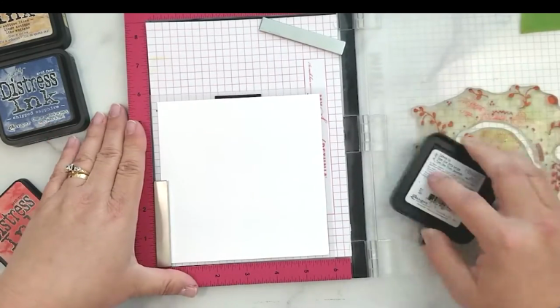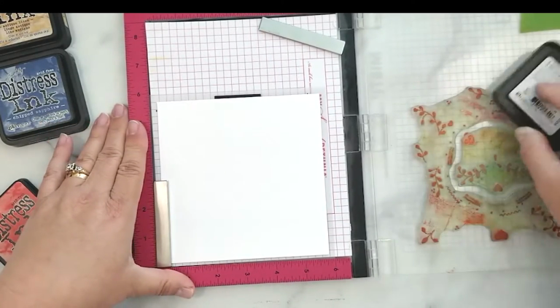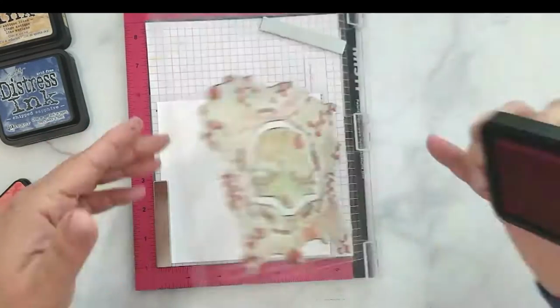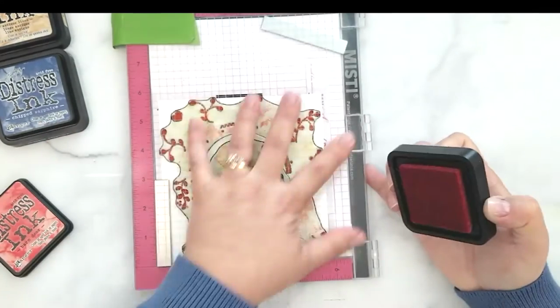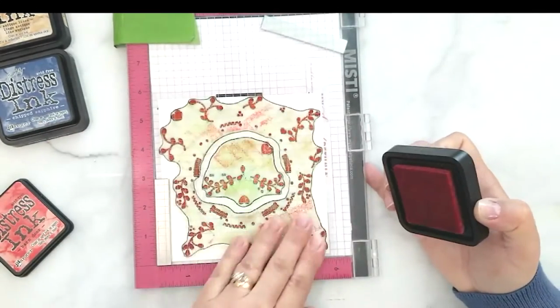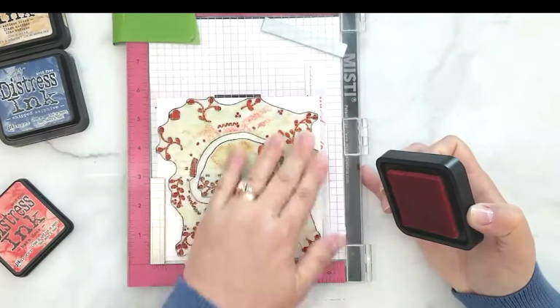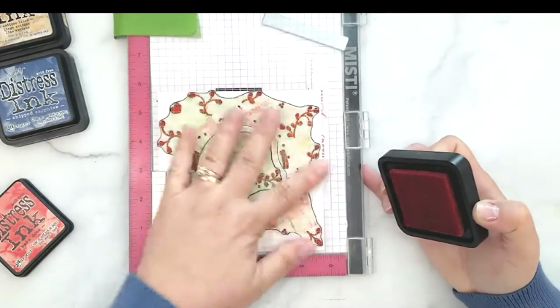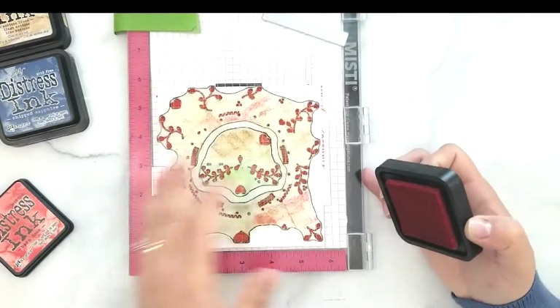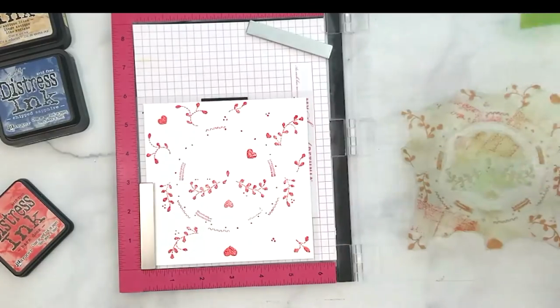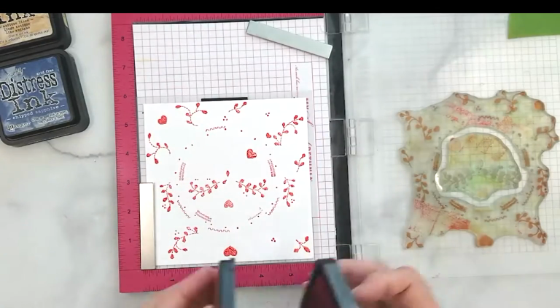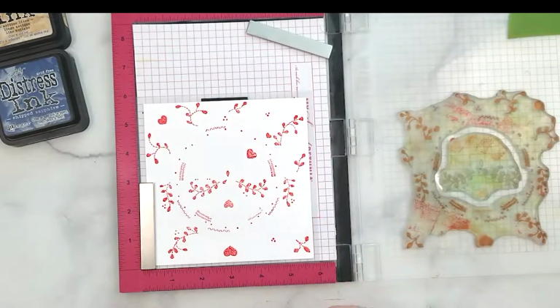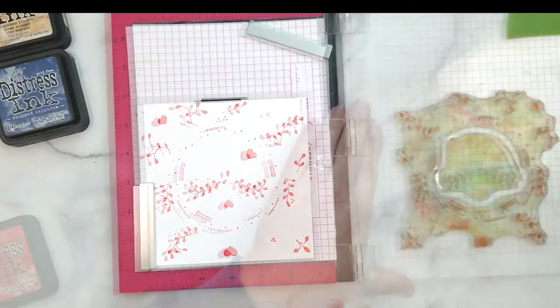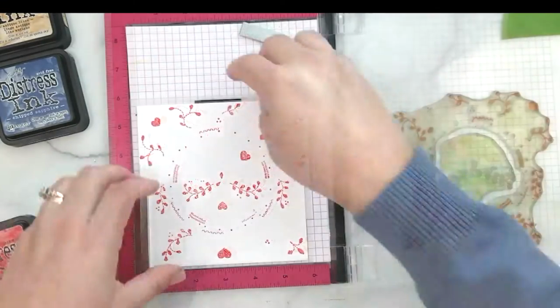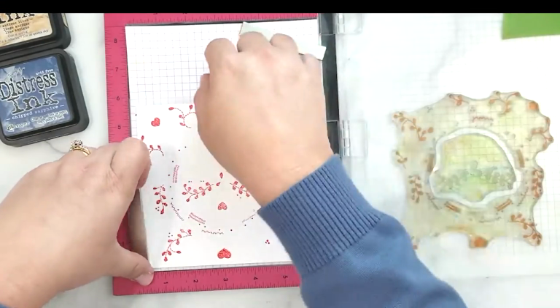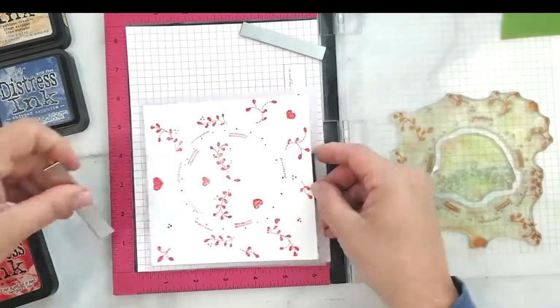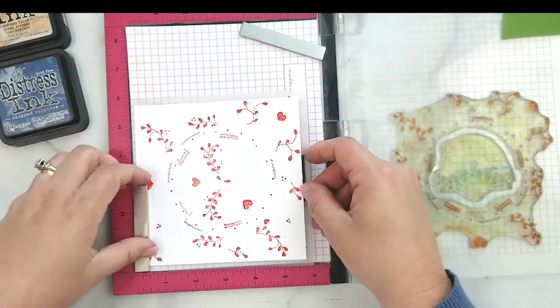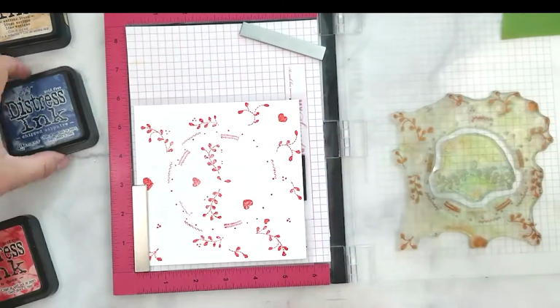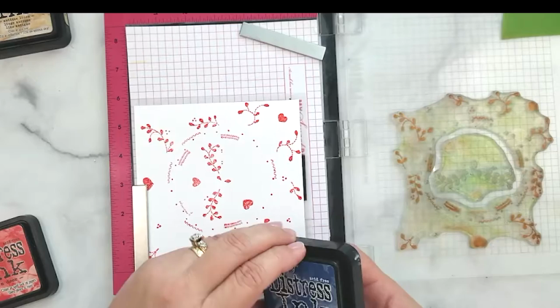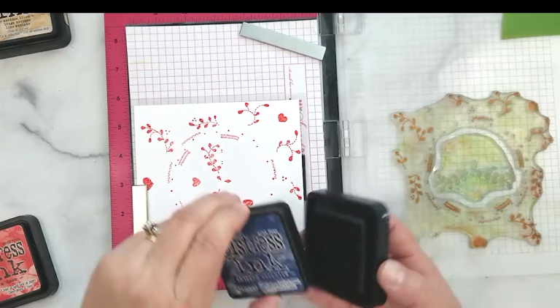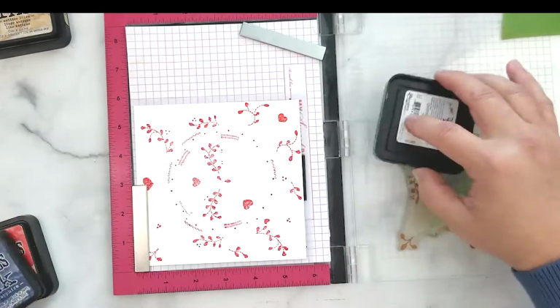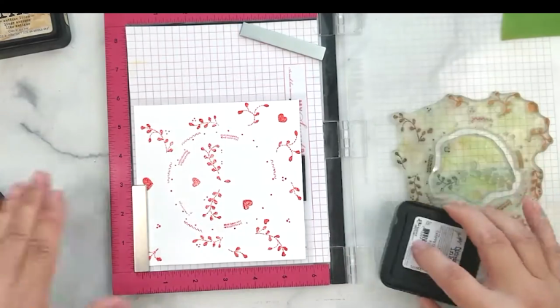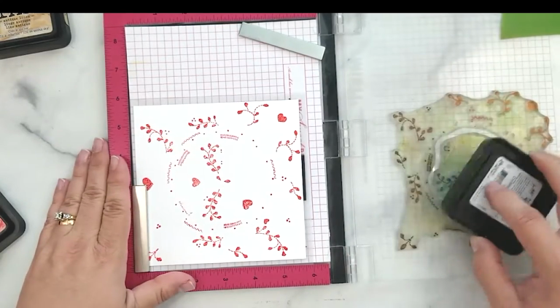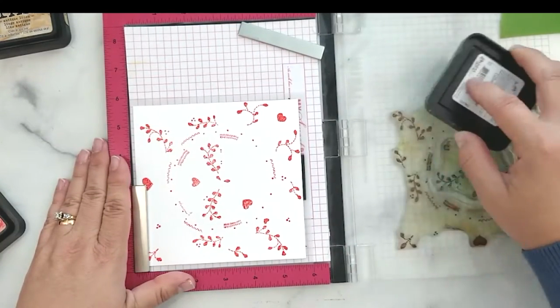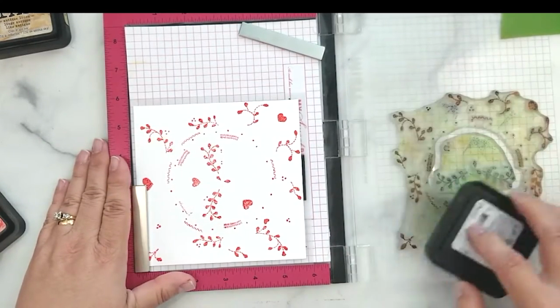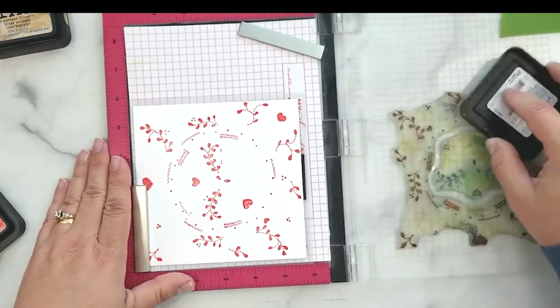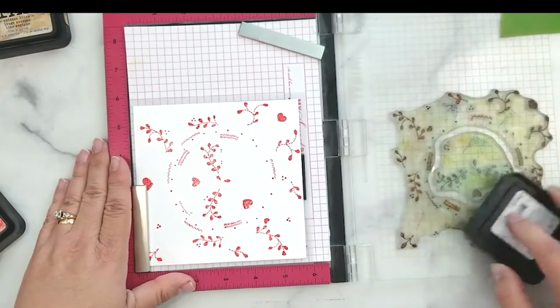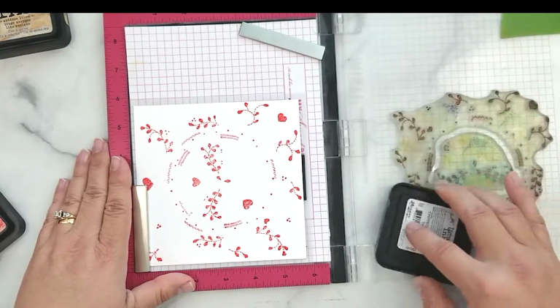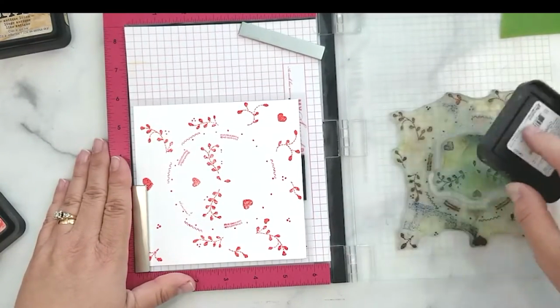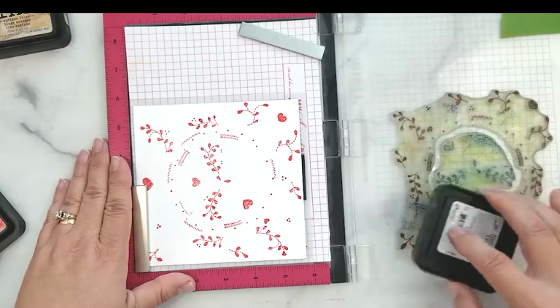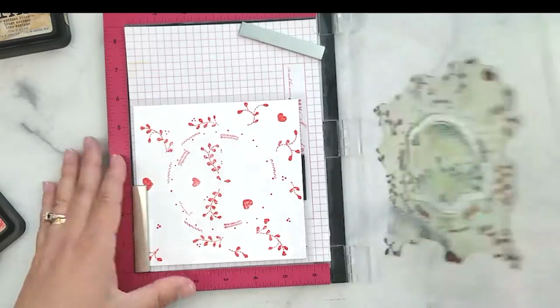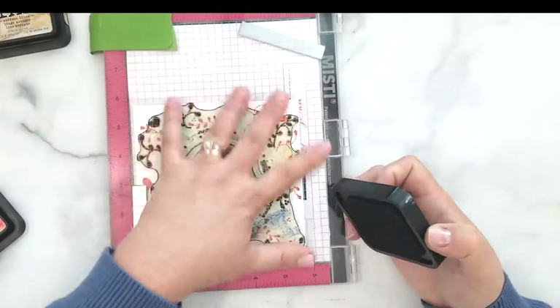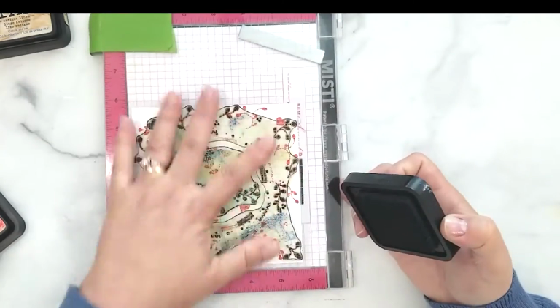This process is very straightforward. You ink the stamp, stamp it, turn the jig once, be sure to clean your stamp, and repeat the process two to three more times. I'm only using three inks with this card so this is going to be pretty quick.